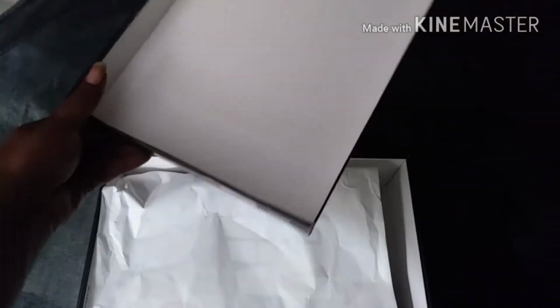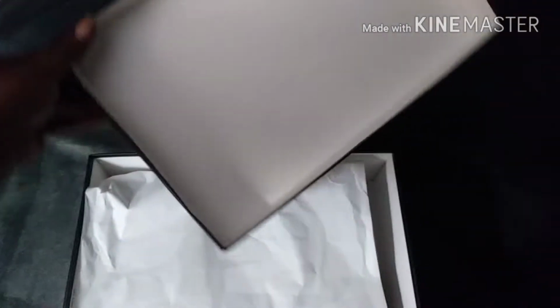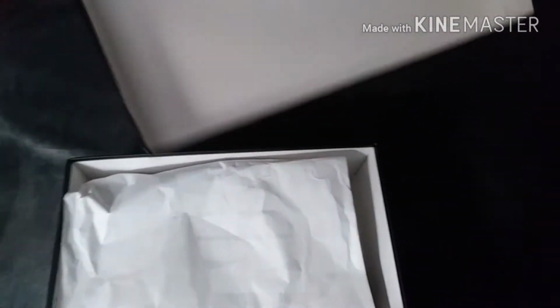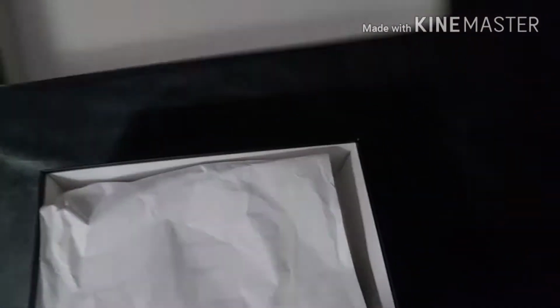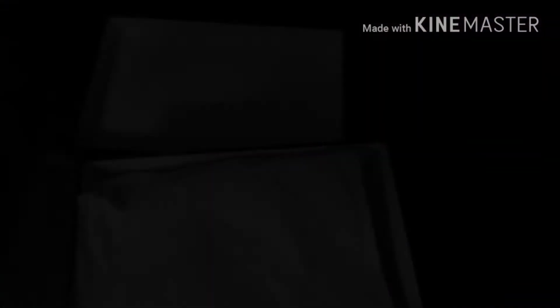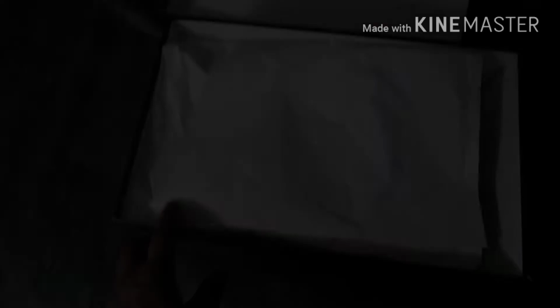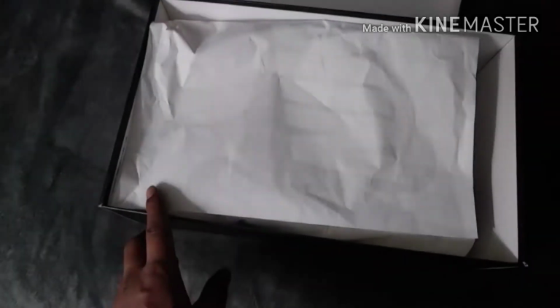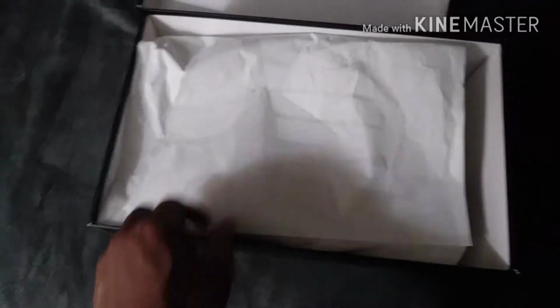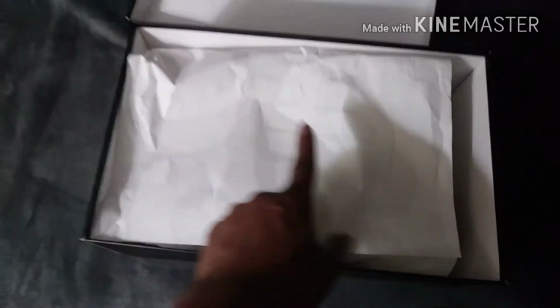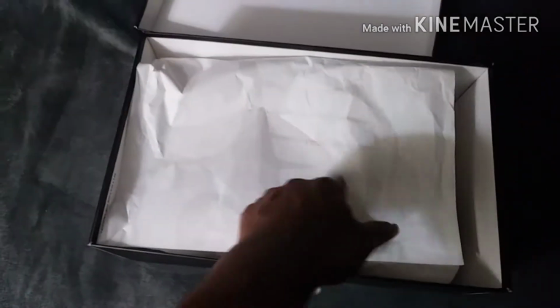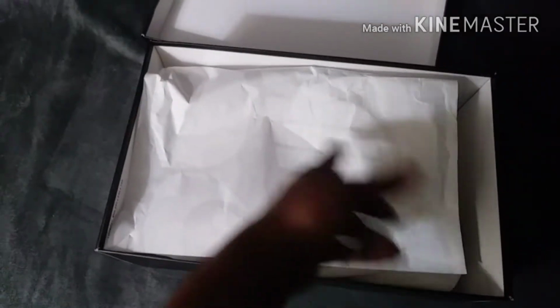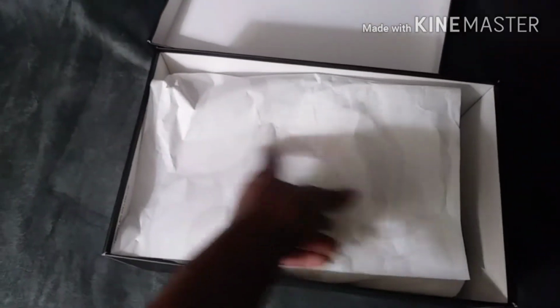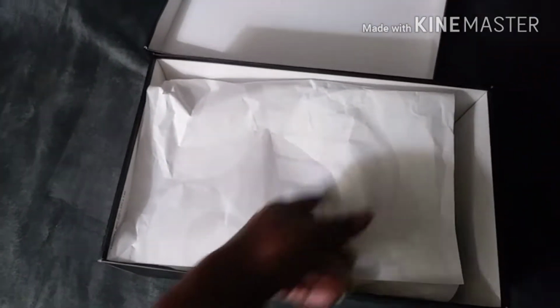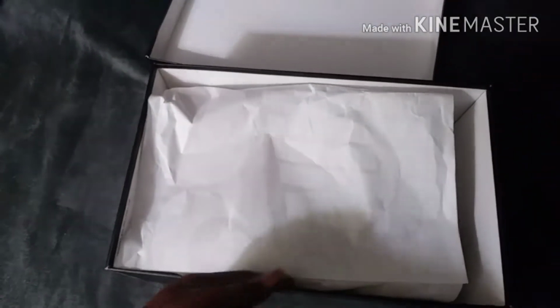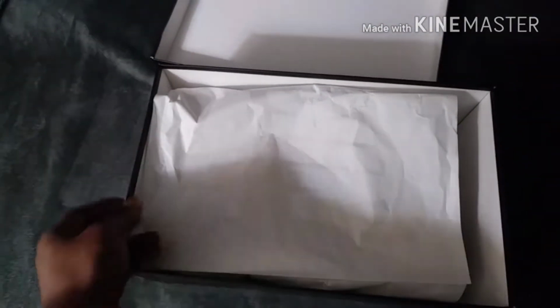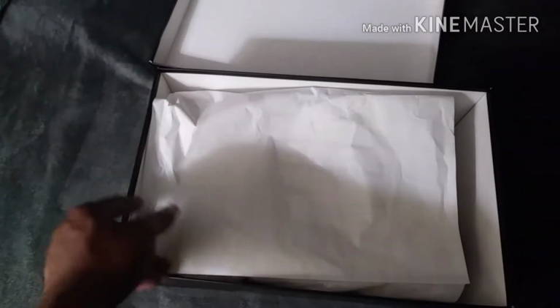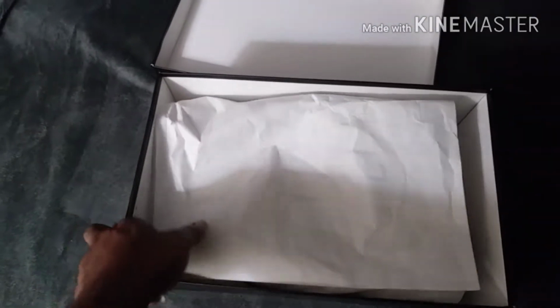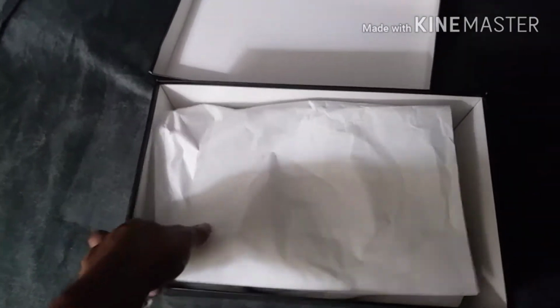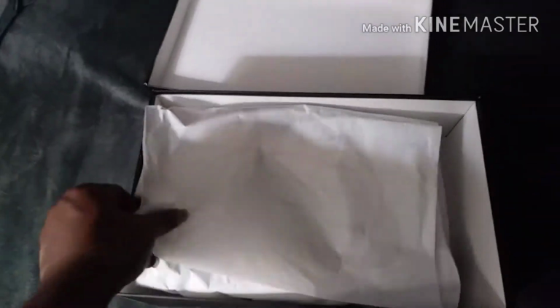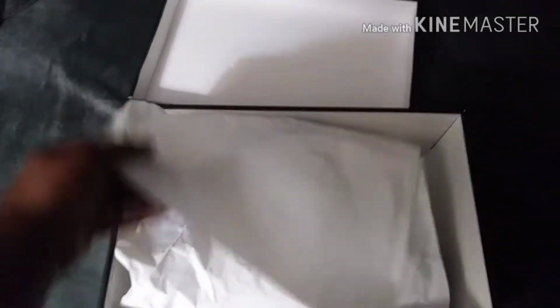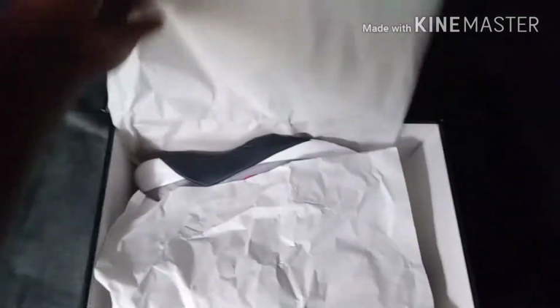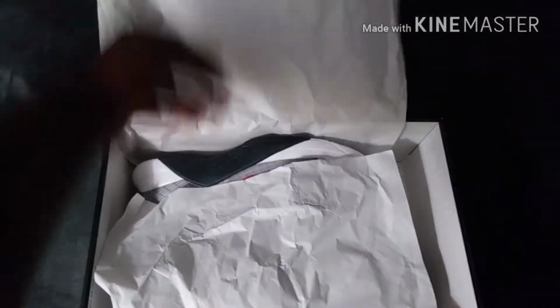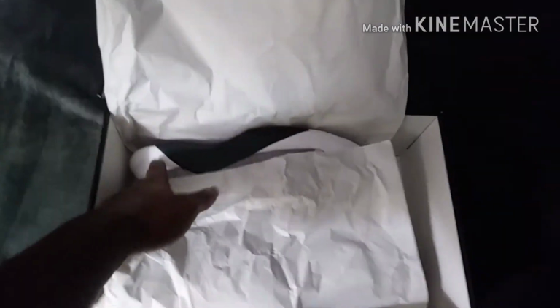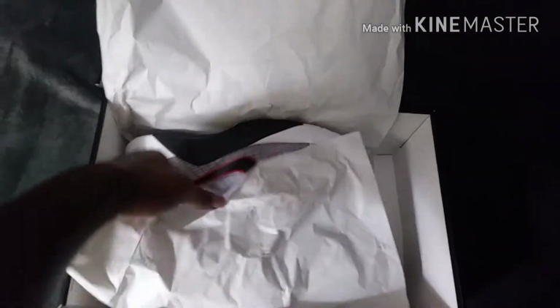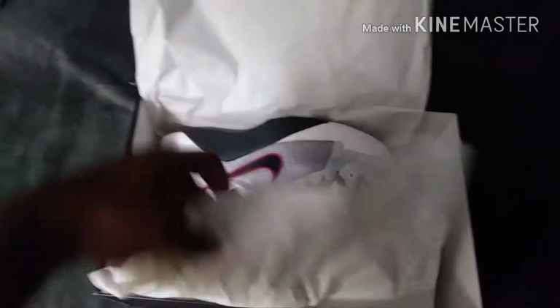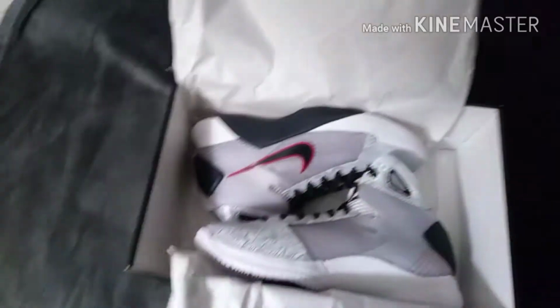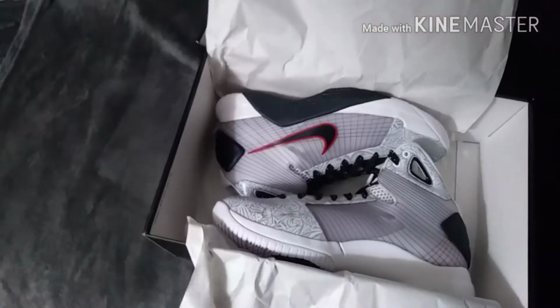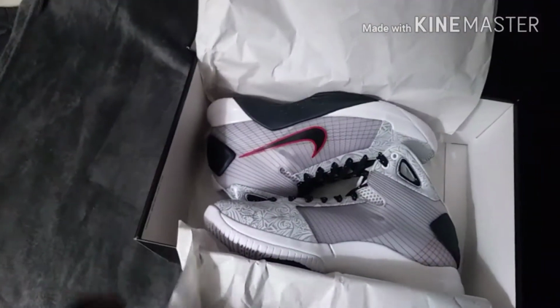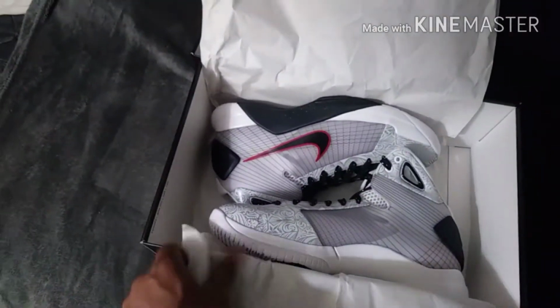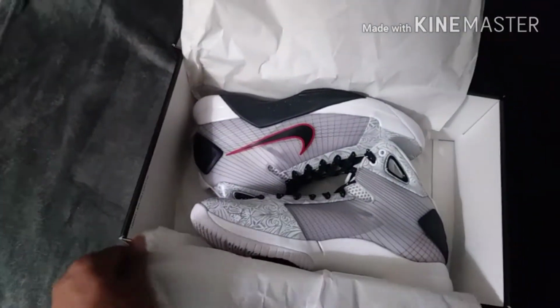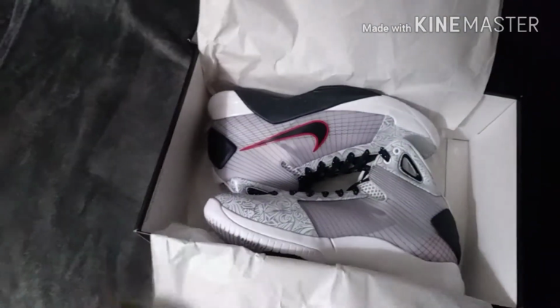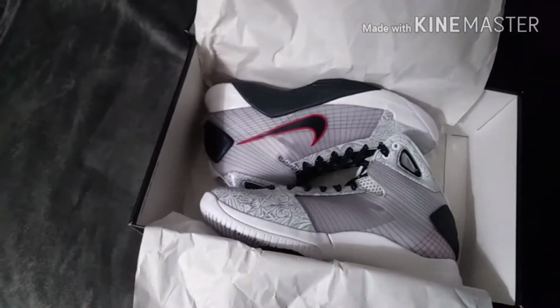Here's the shoe — open the box, box heads. Got your Nike branding on the paper, and voila, that's the shoe.